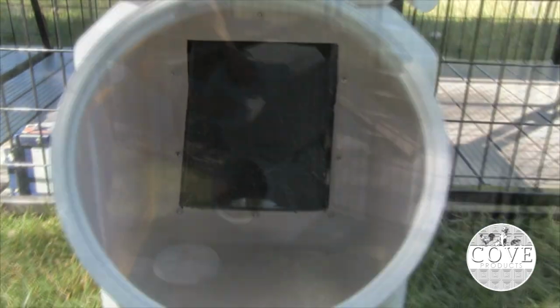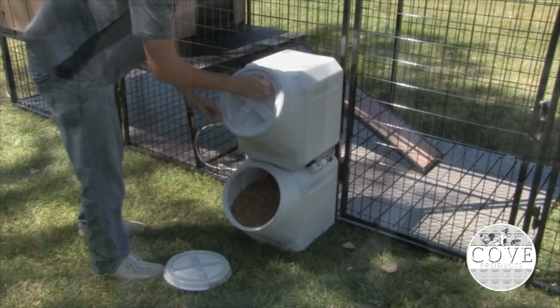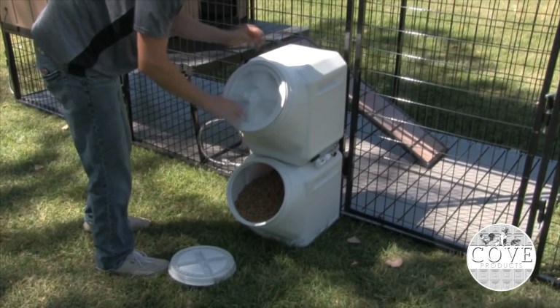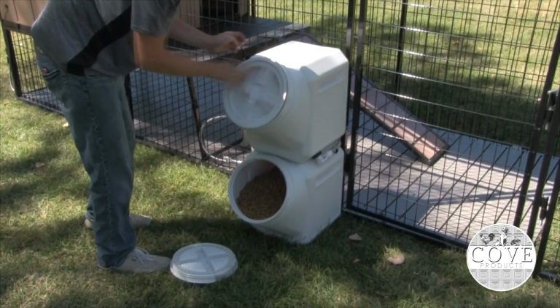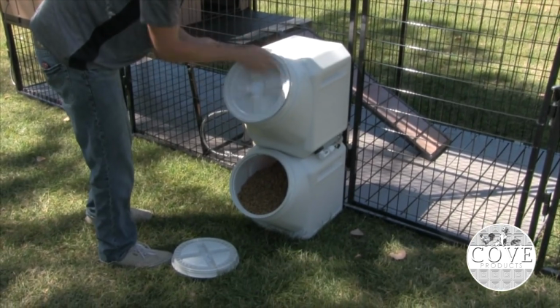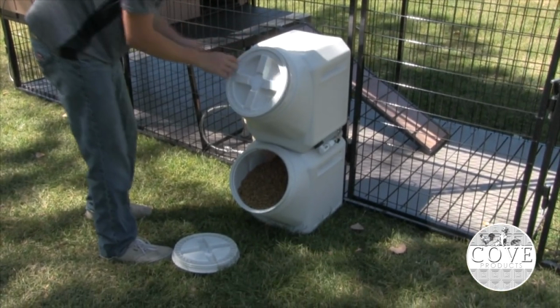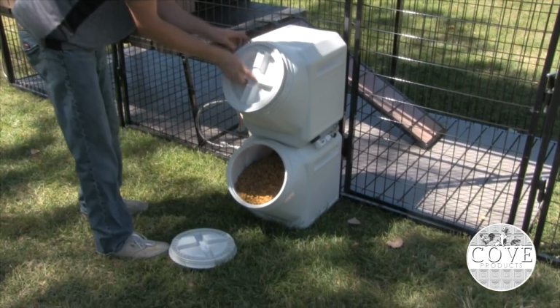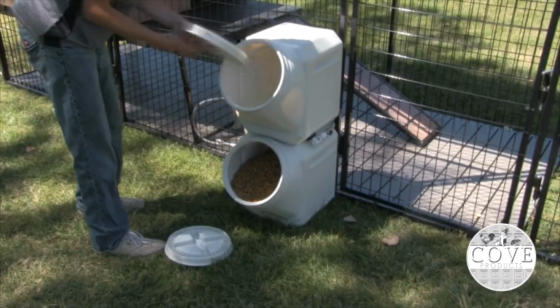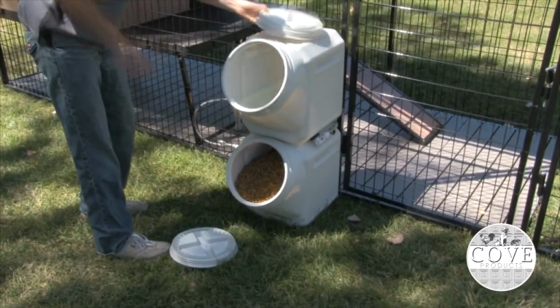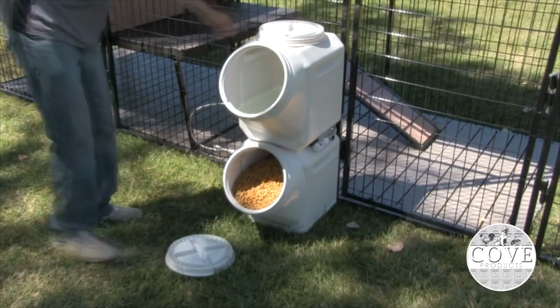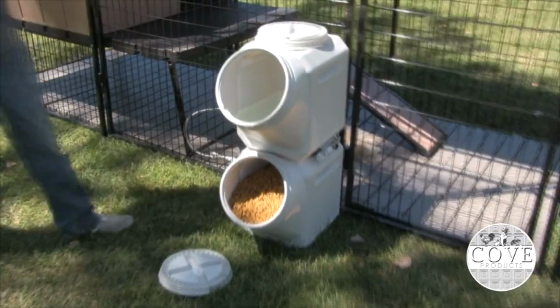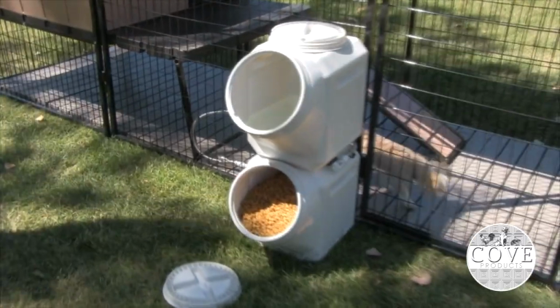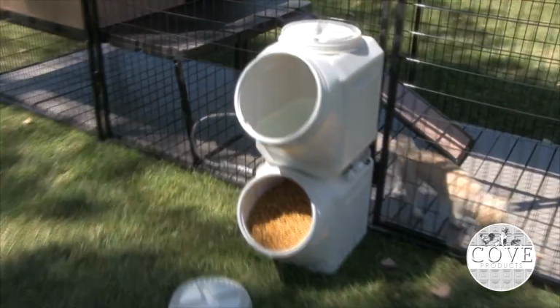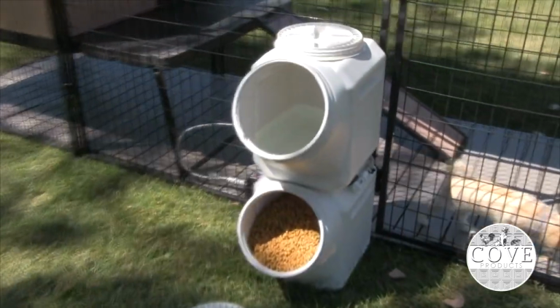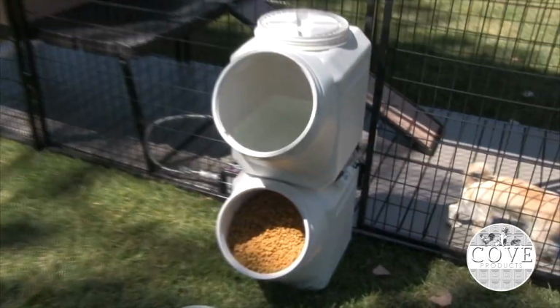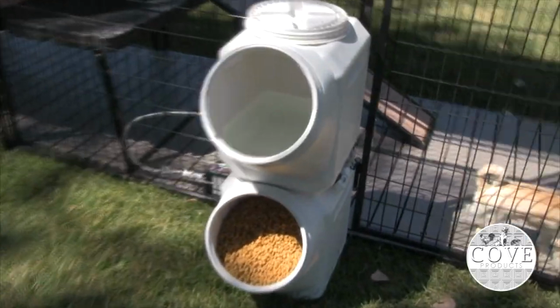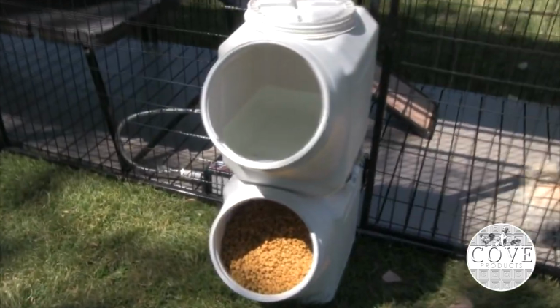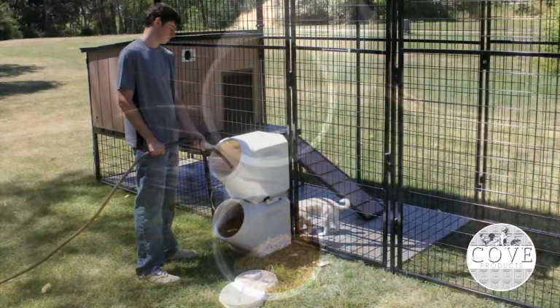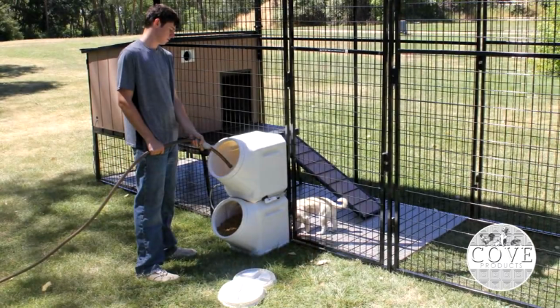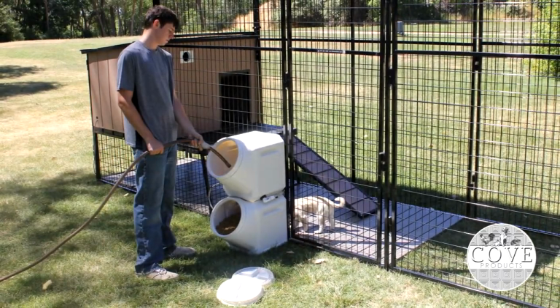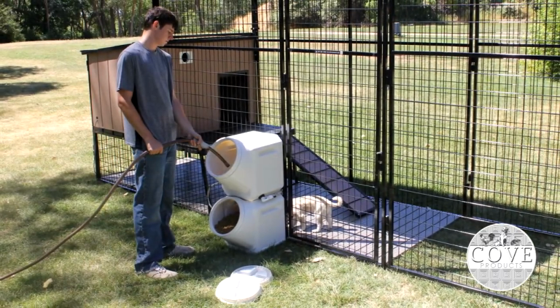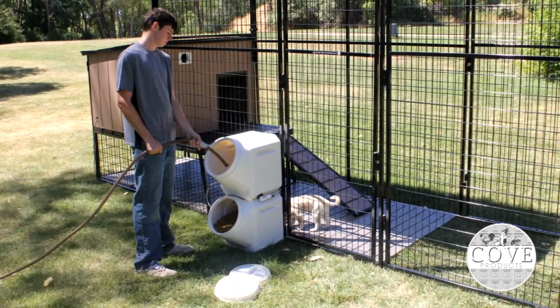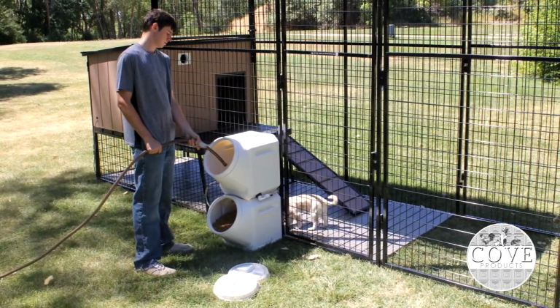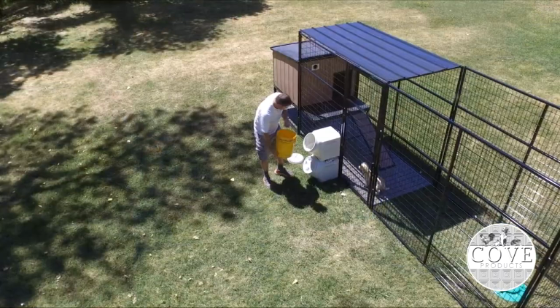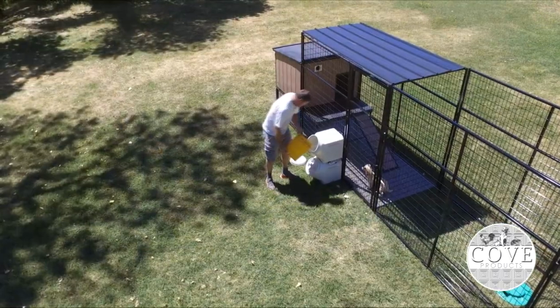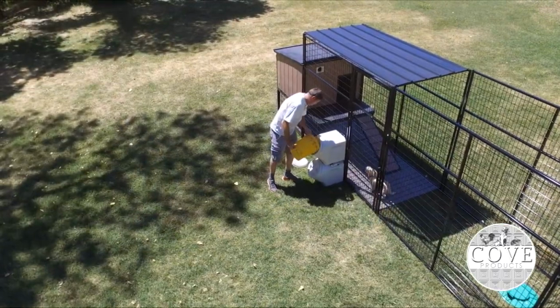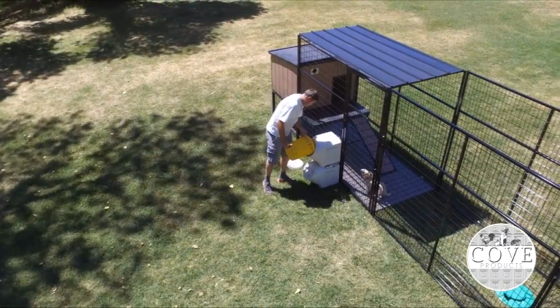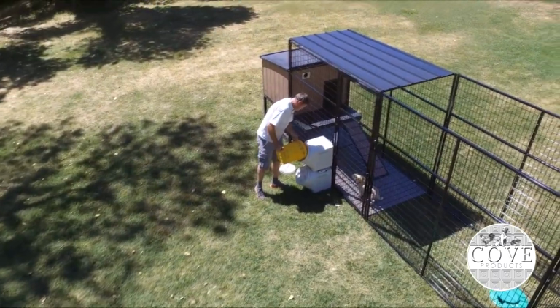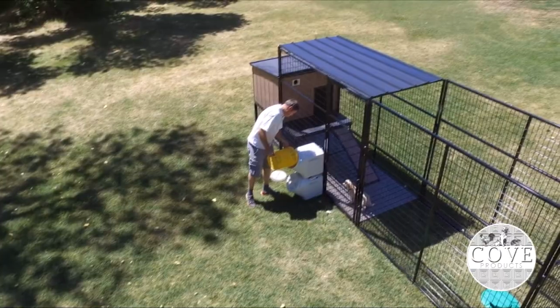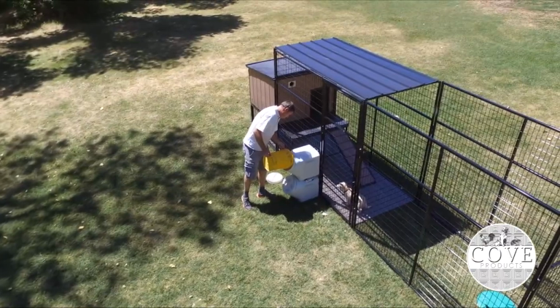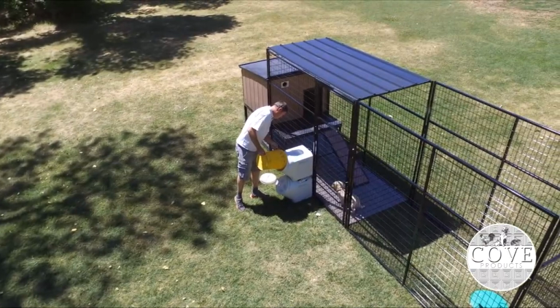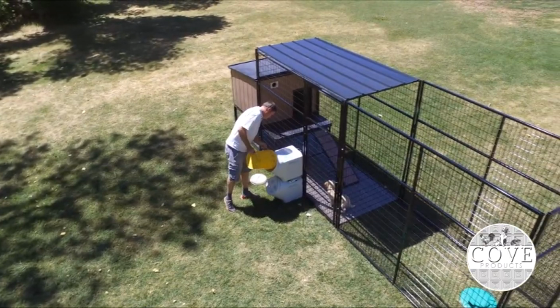The Vault Water Dispenser provides 7 gallons of gravity-fed water for your pet on demand. Just fill the reservoir using a hose or a bucket. This can be done from outside the kennel, eliminating the risk of a dog escaping or you stepping in something.